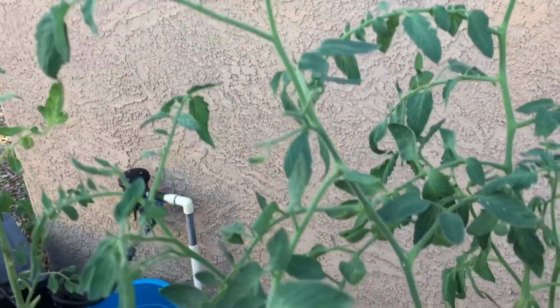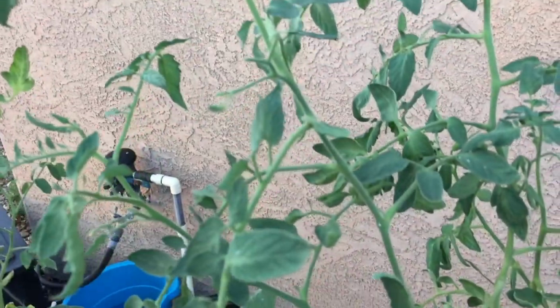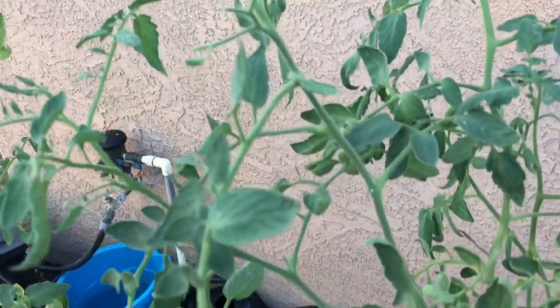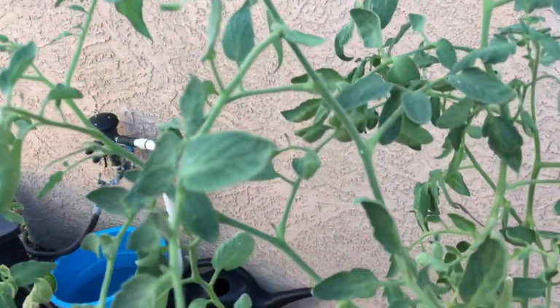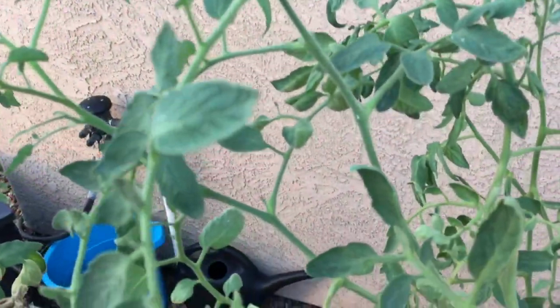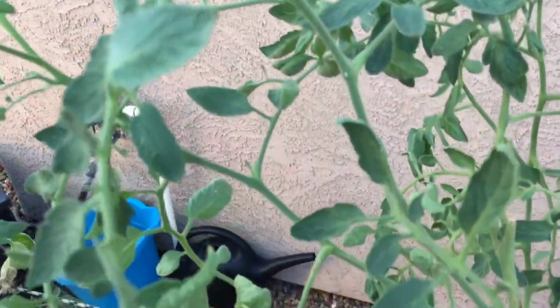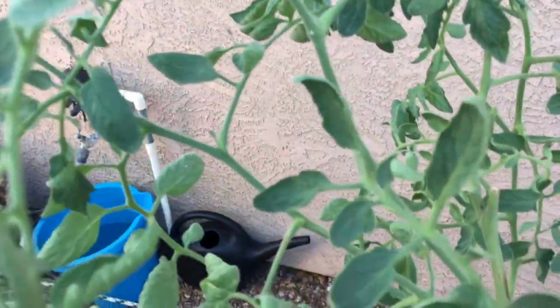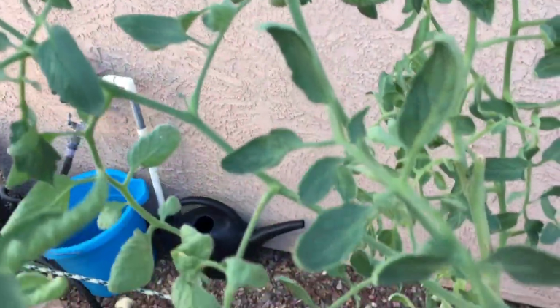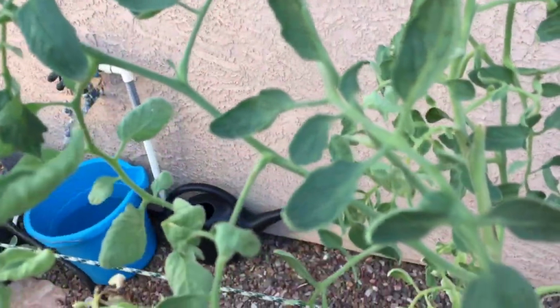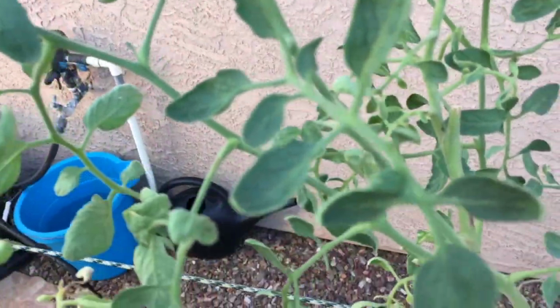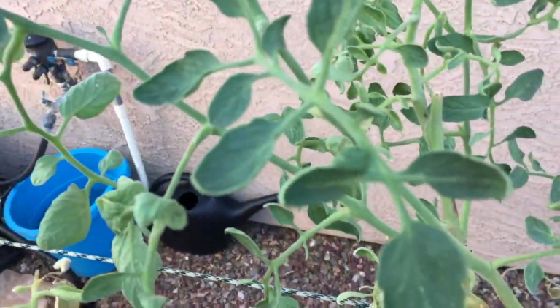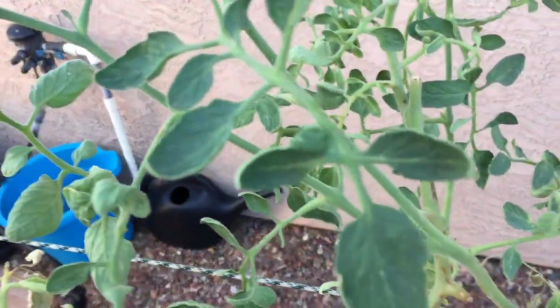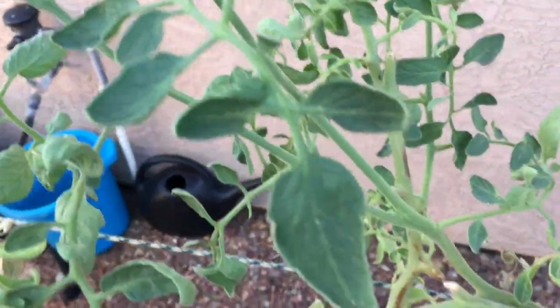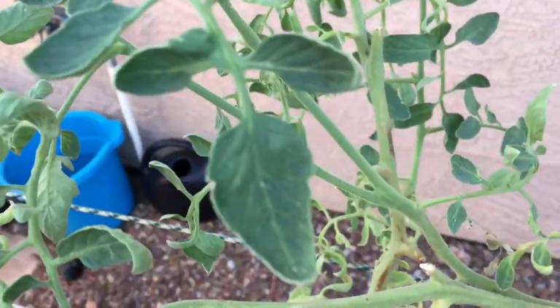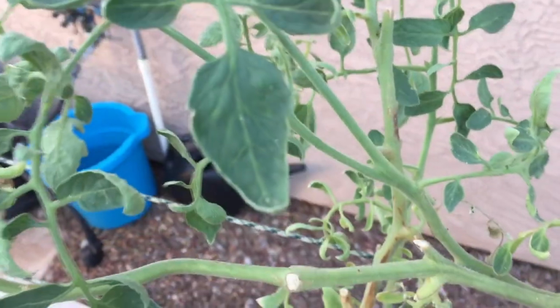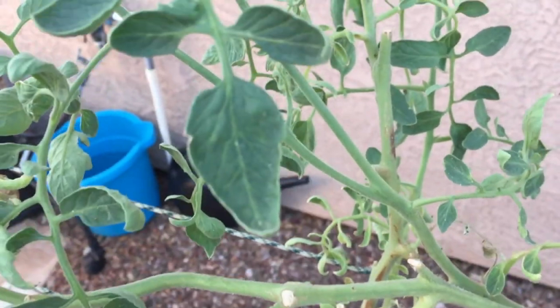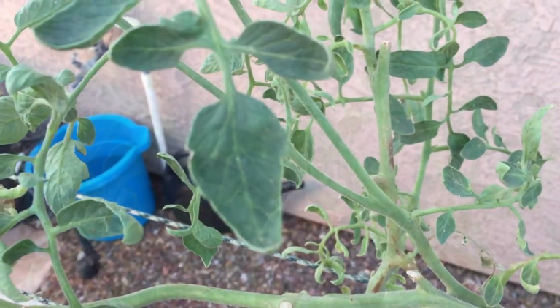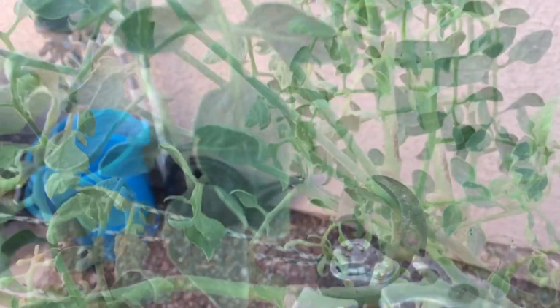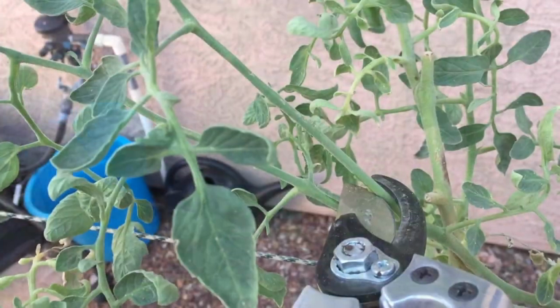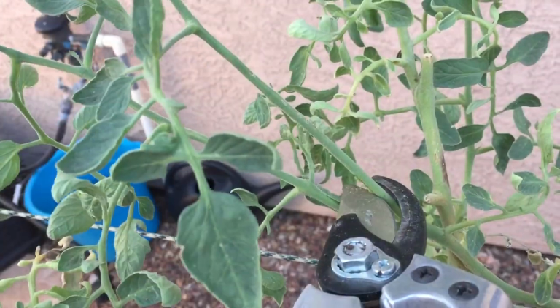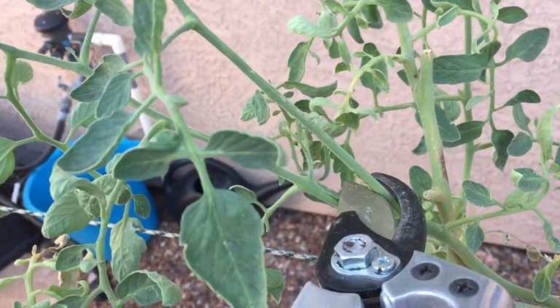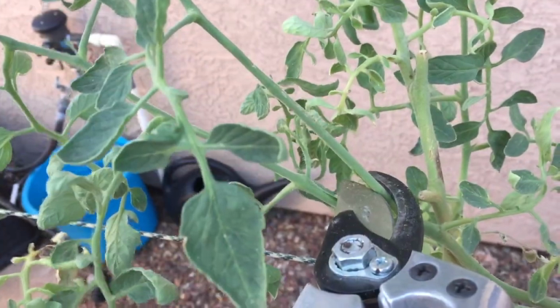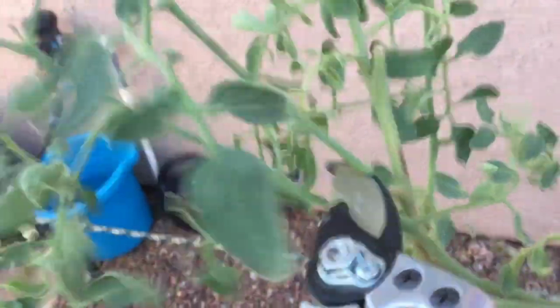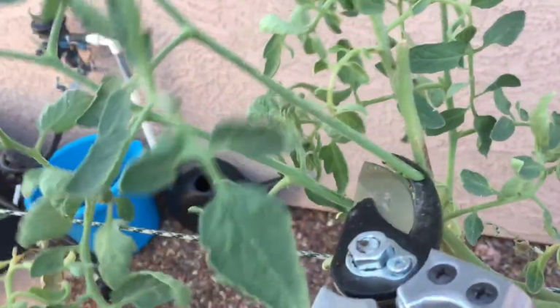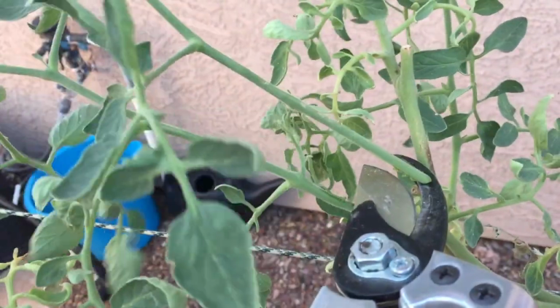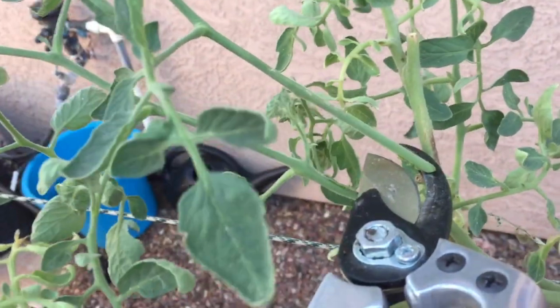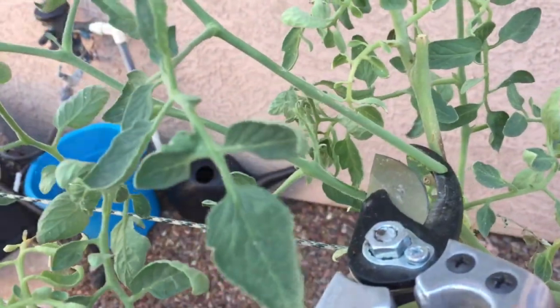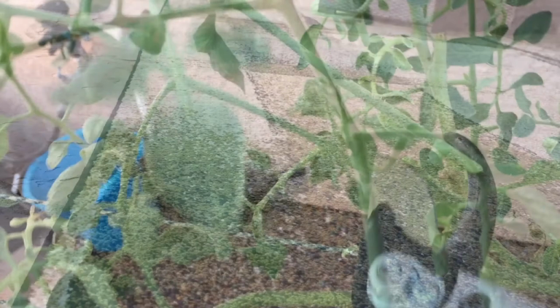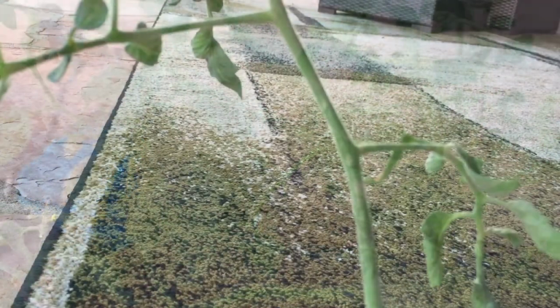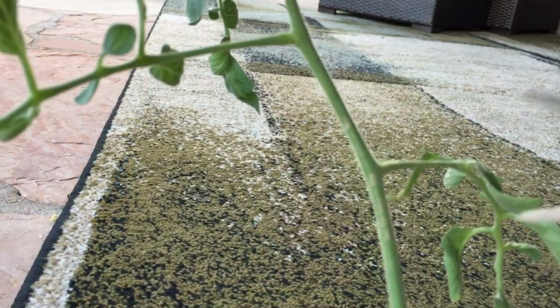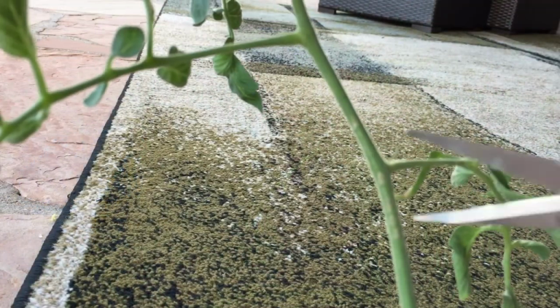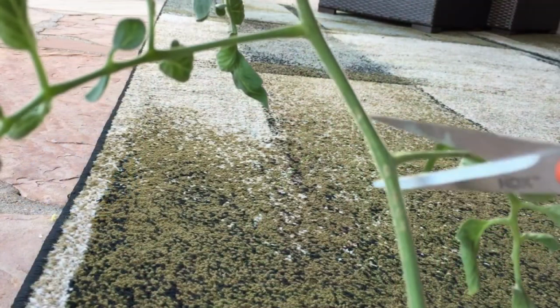Hi guys! If you want to grow your favorite tomato plant but you forgot to save seeds, or it's too late in the season to start them, you can just clip one of the suckers. Then clip the bottom leaves because the plant is going to be sitting in water for a couple of weeks.